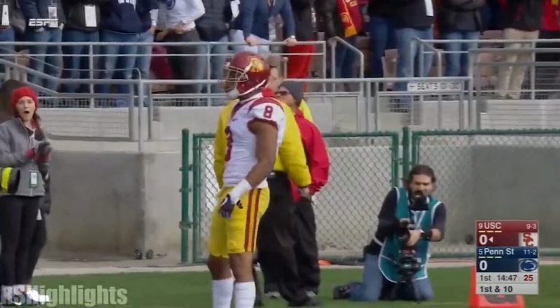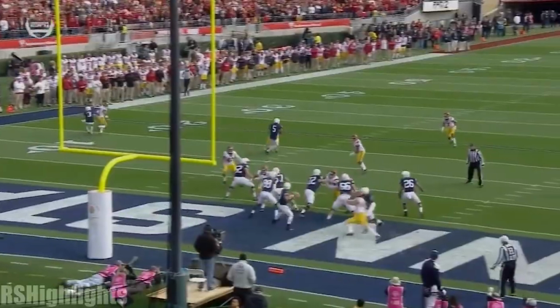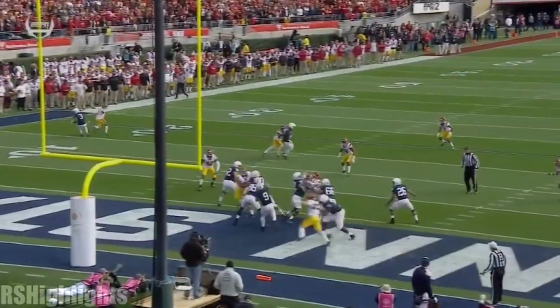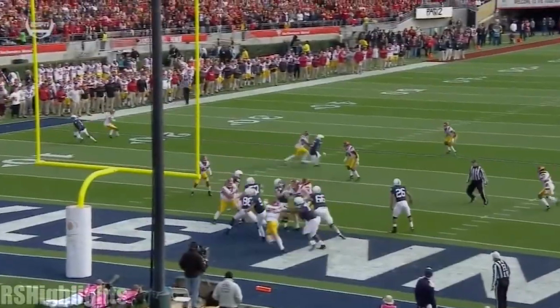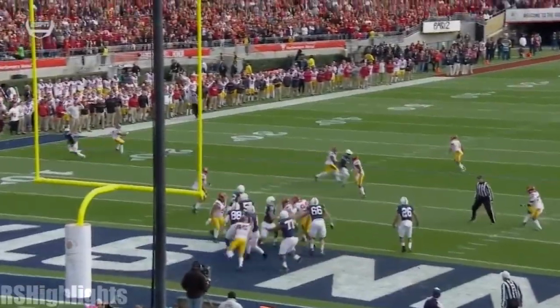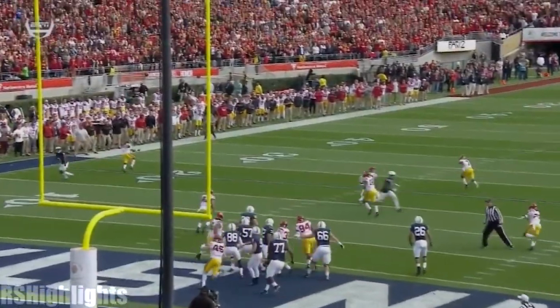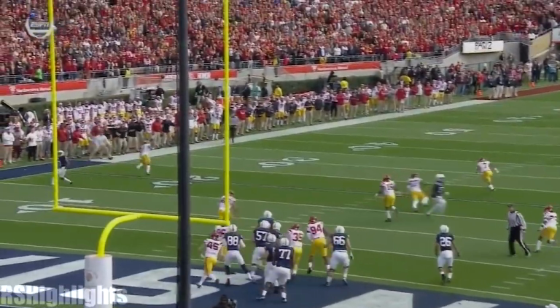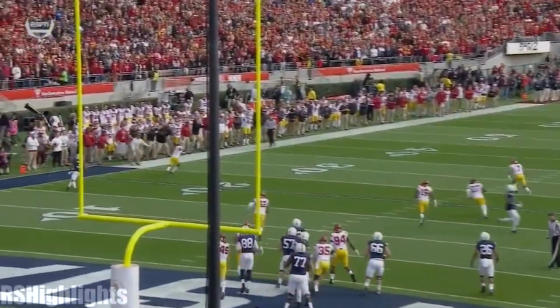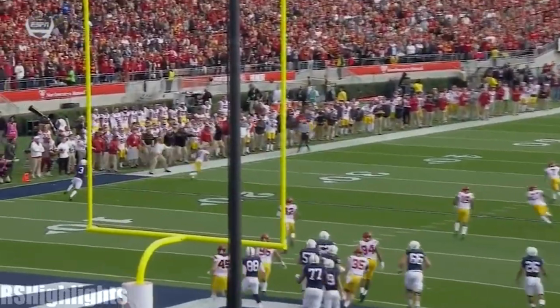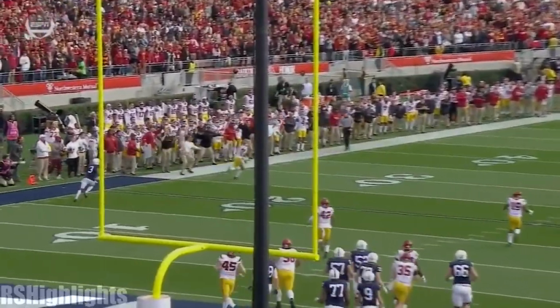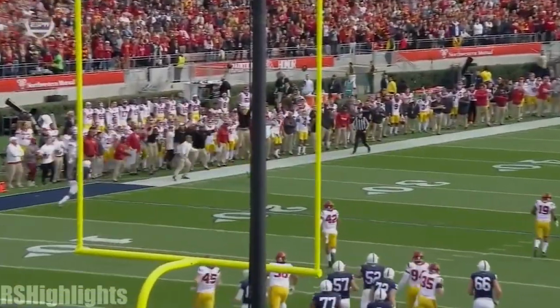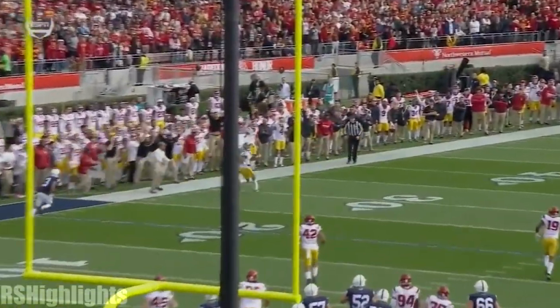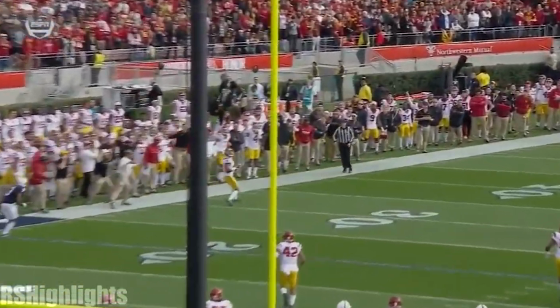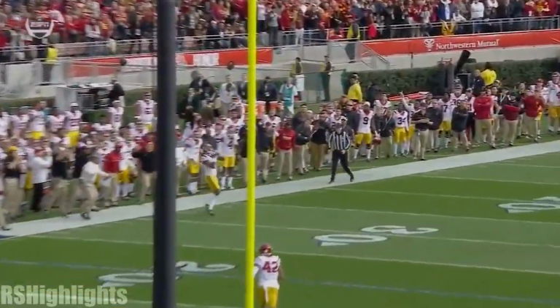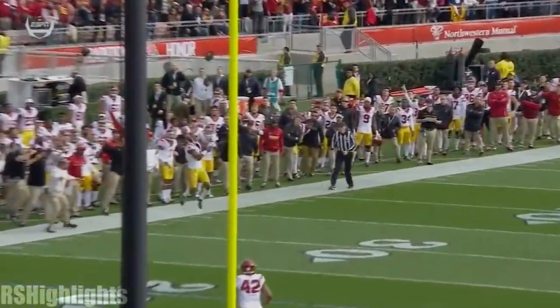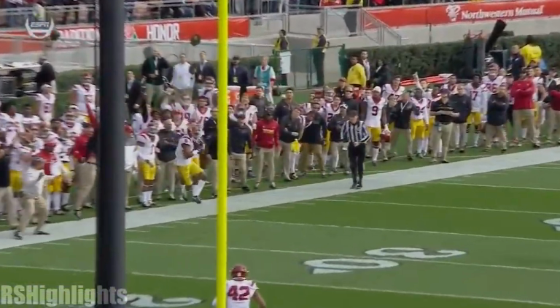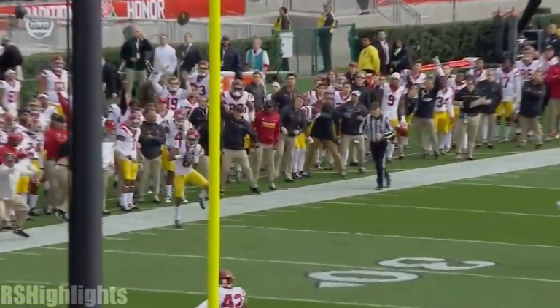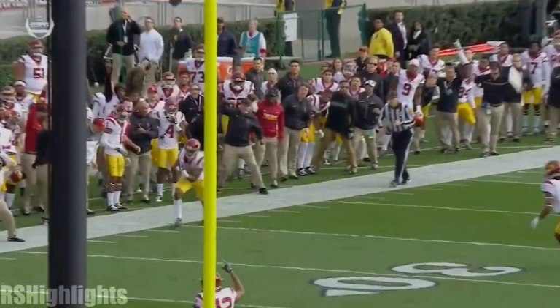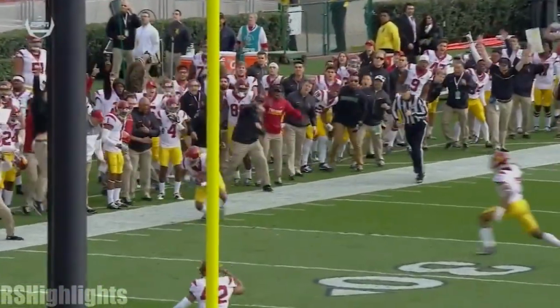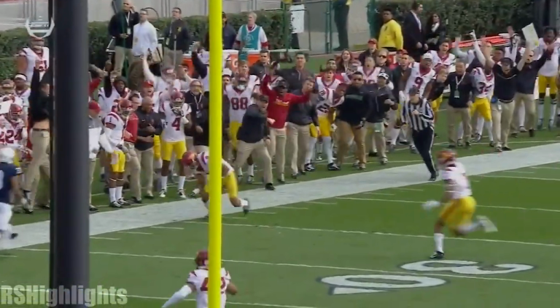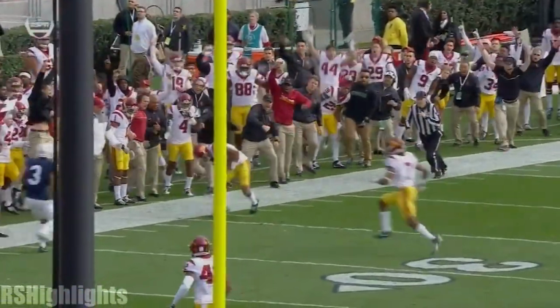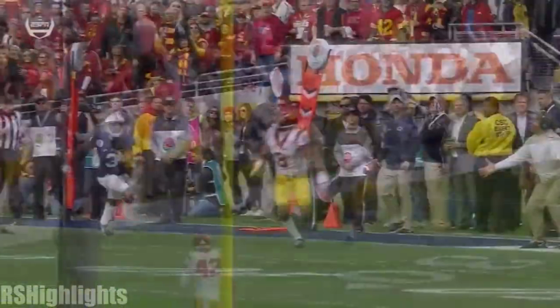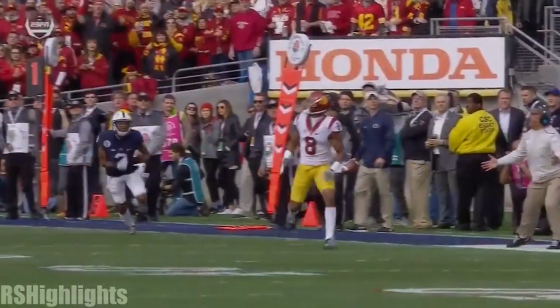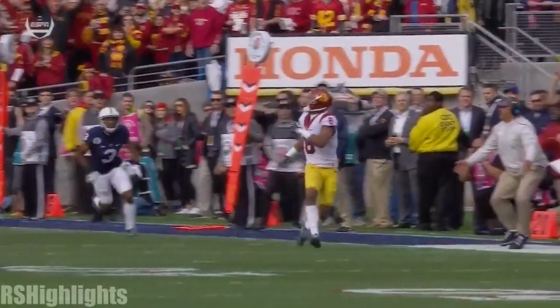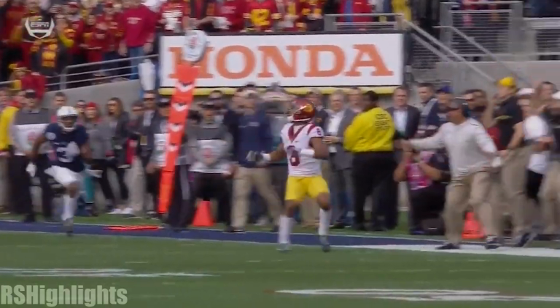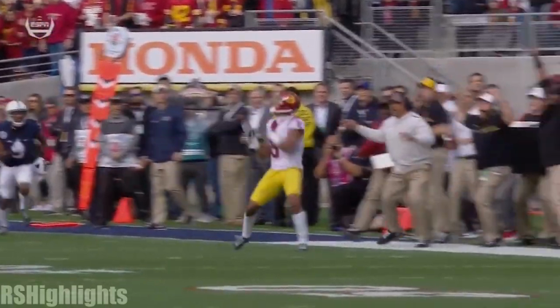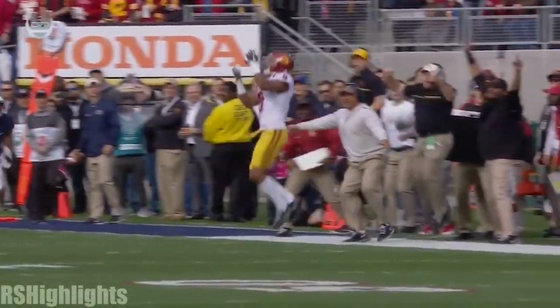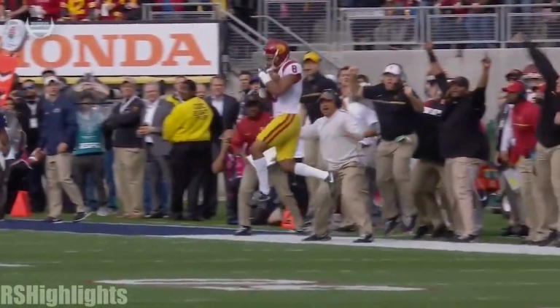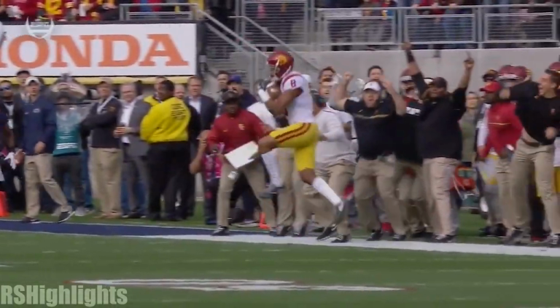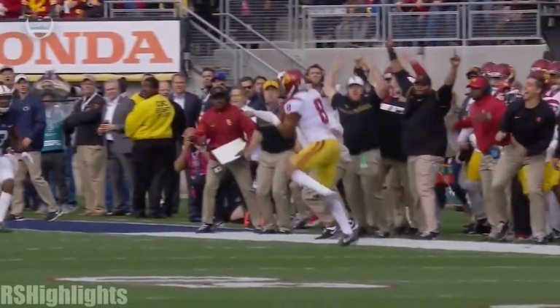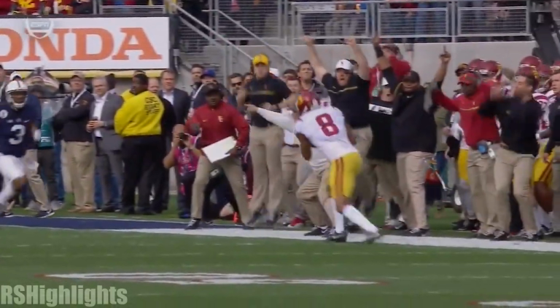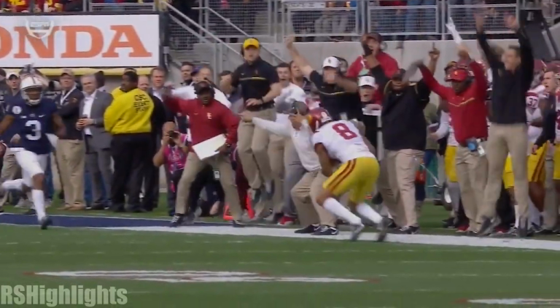Didn't deal with the deep ball. Miscommunication. The out cut by Tompkins, who's in there because Blacknell's been suspended.